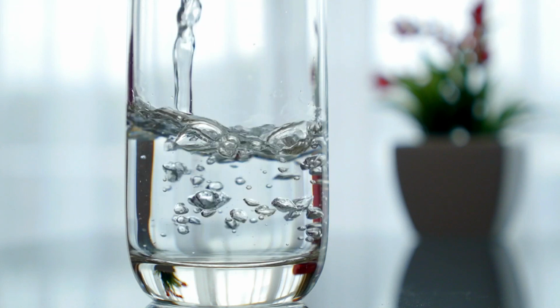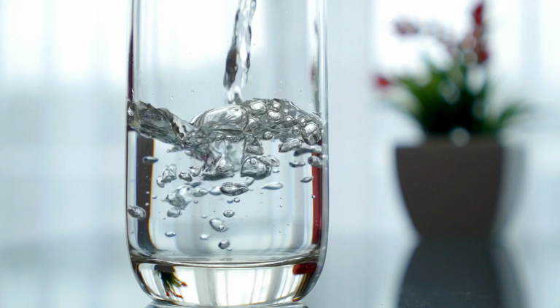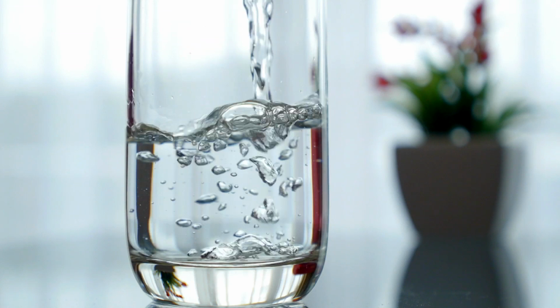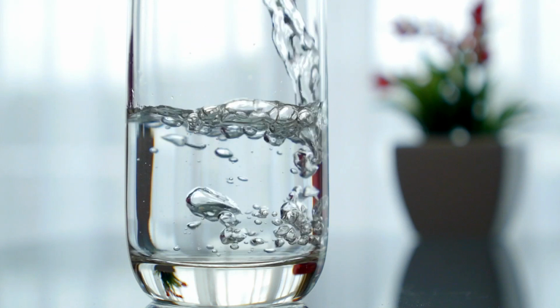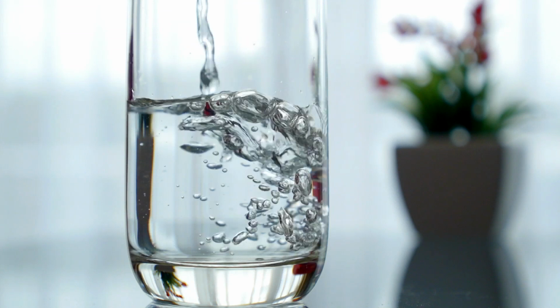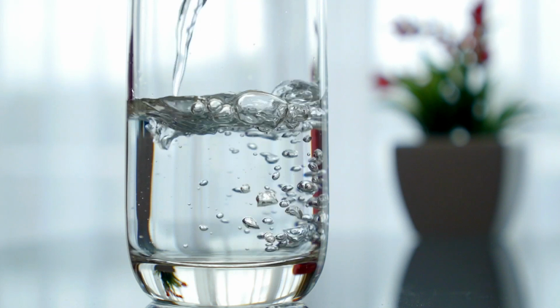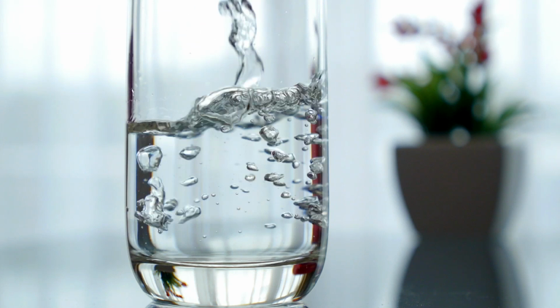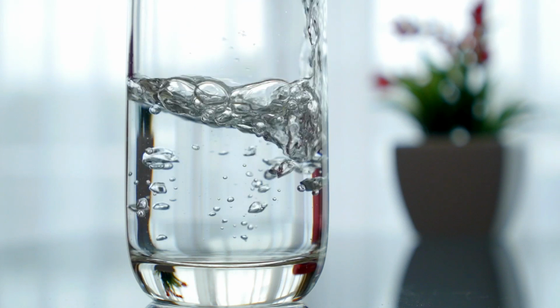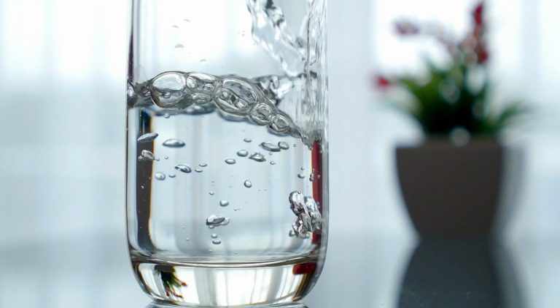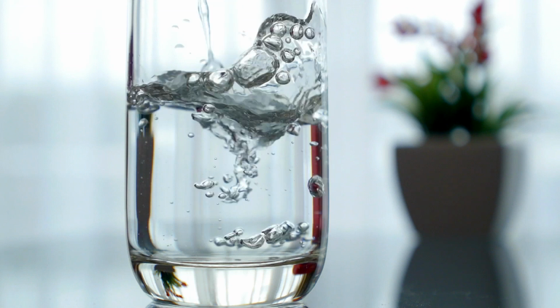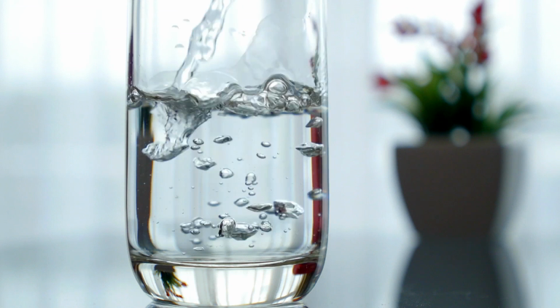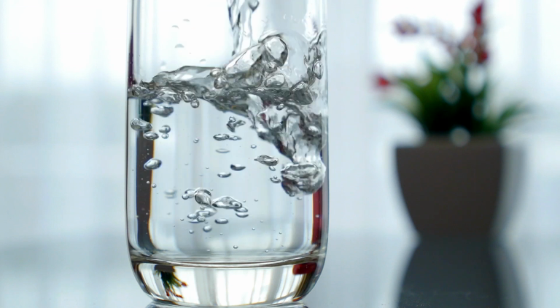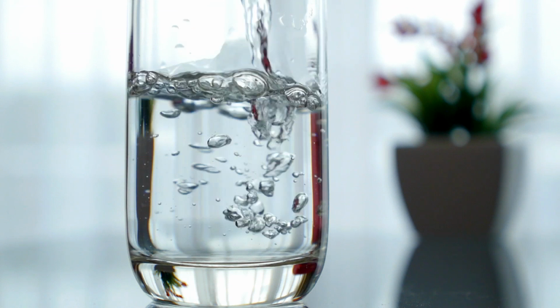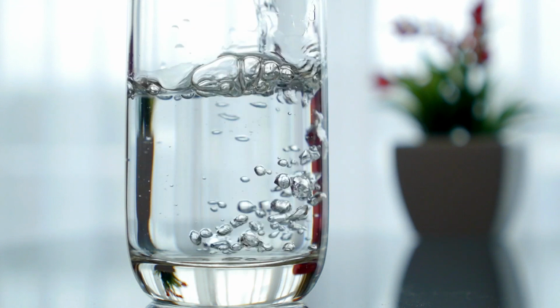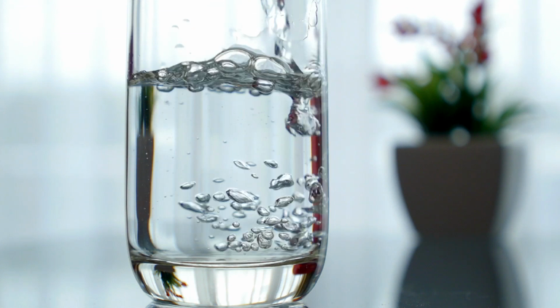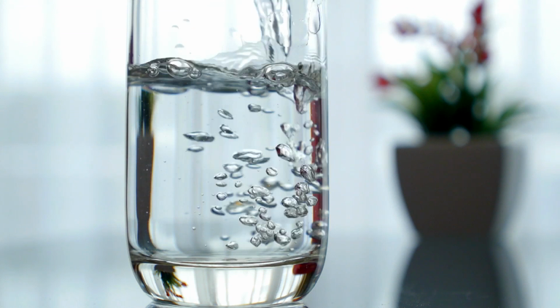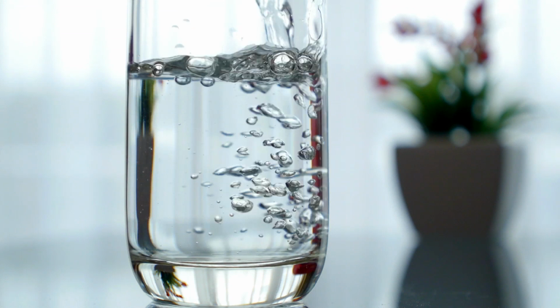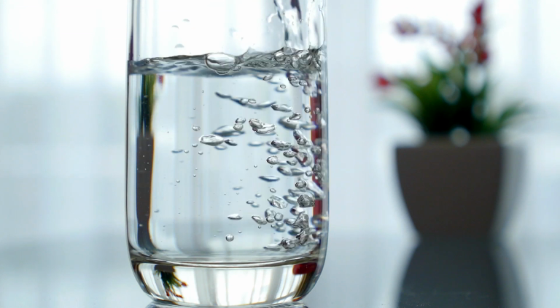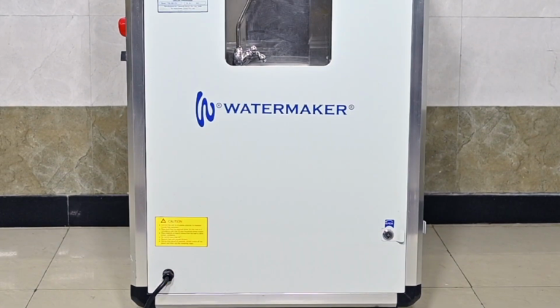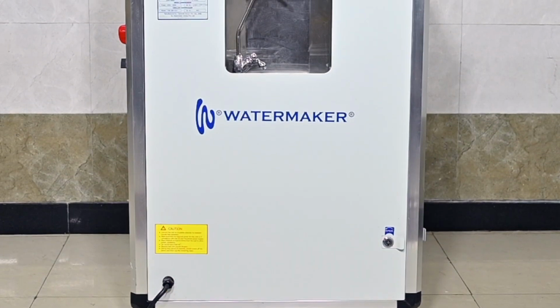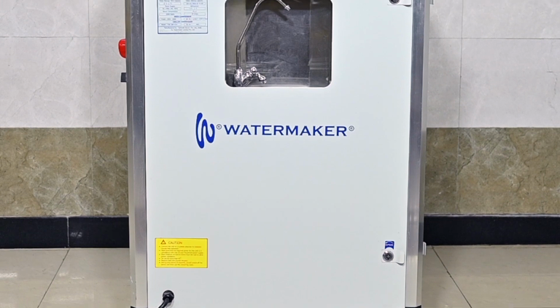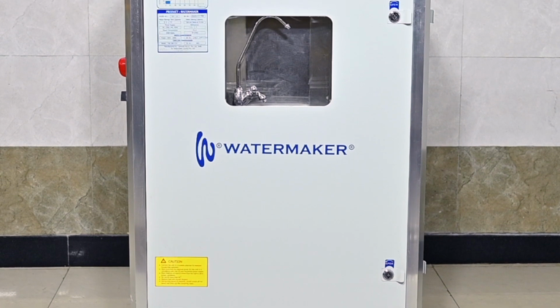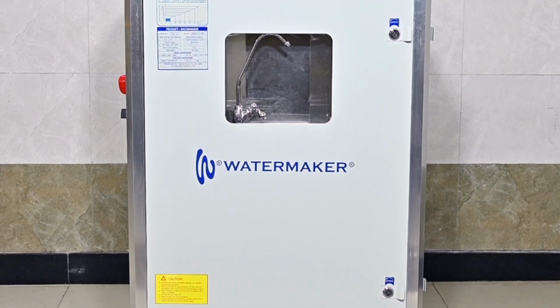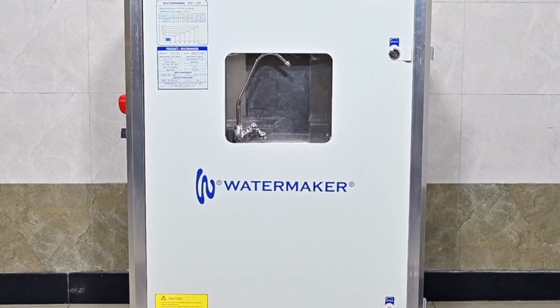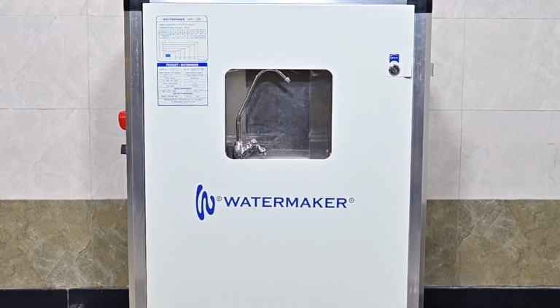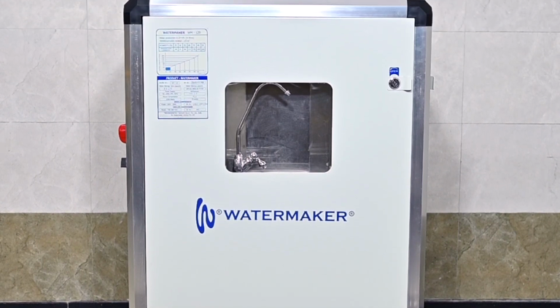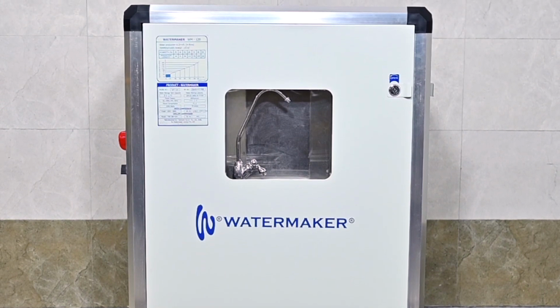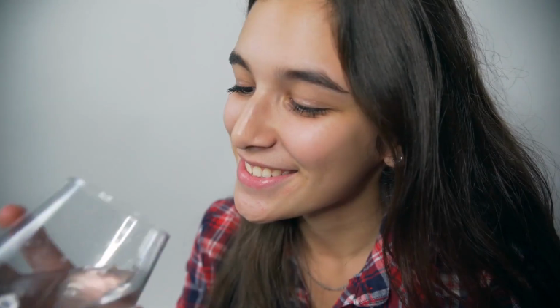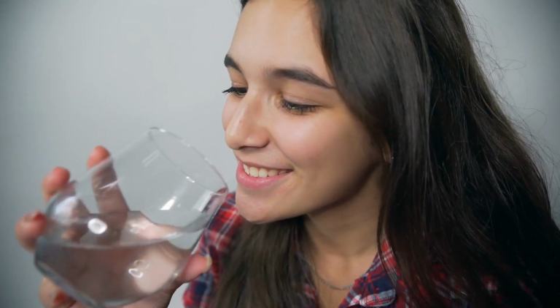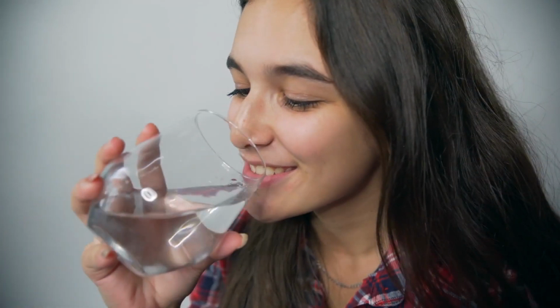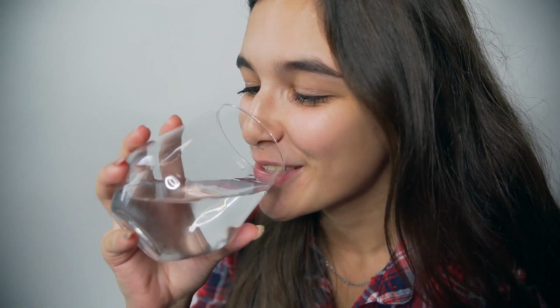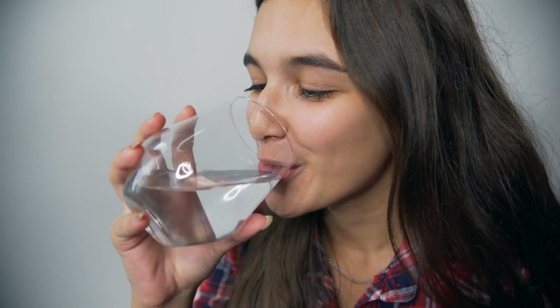Water in this glass is normal drinking water. What if I tell you it has been collected from the air? Aren't you surprised? Have you ever heard of a machine that makes pure filtered drinking water from air? Let that sink in for a minute.